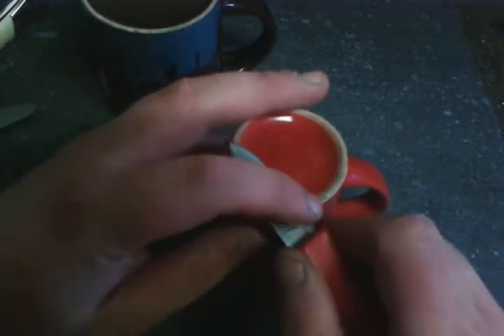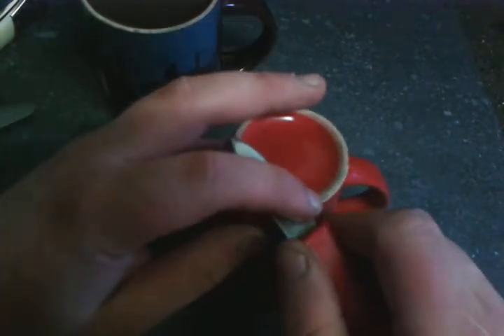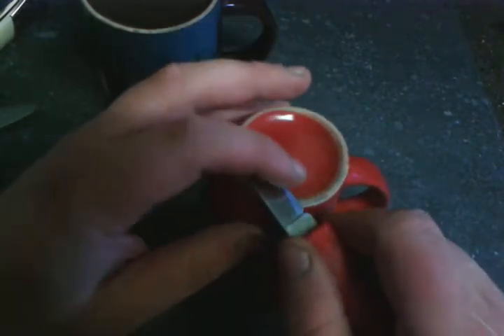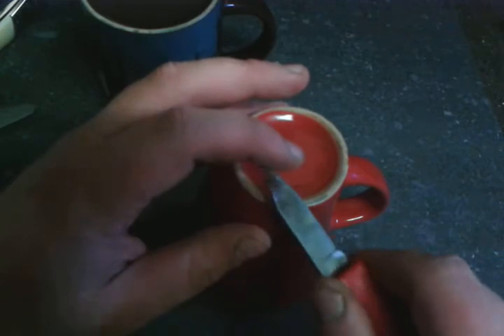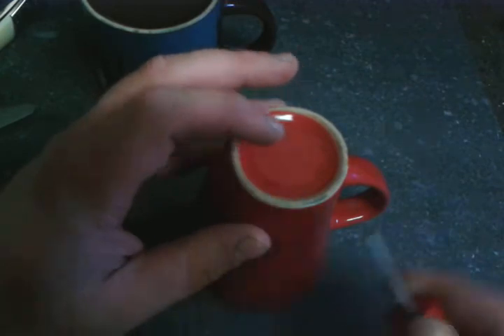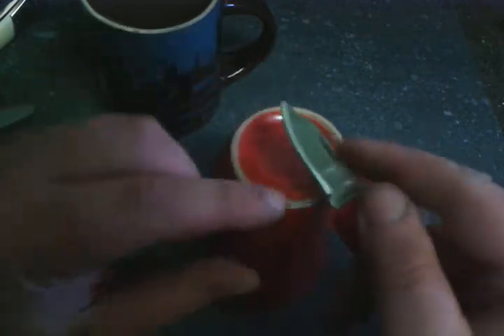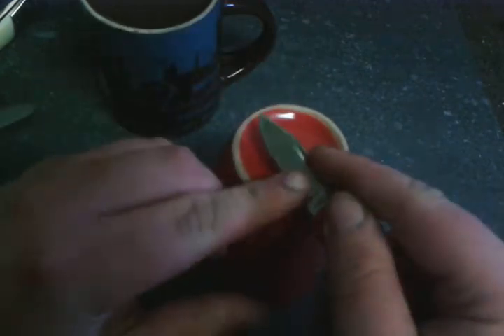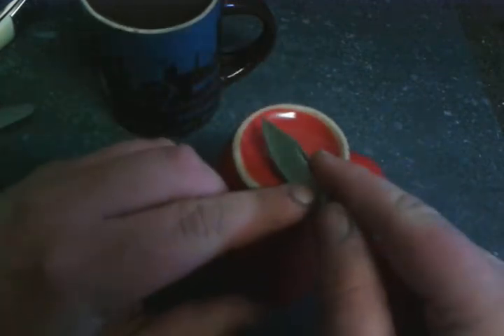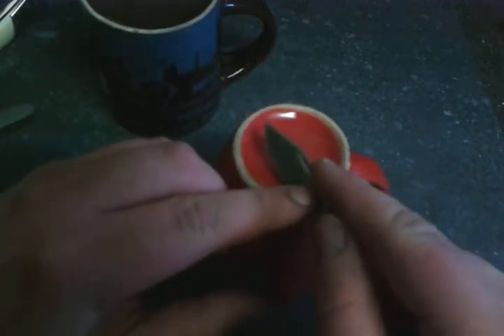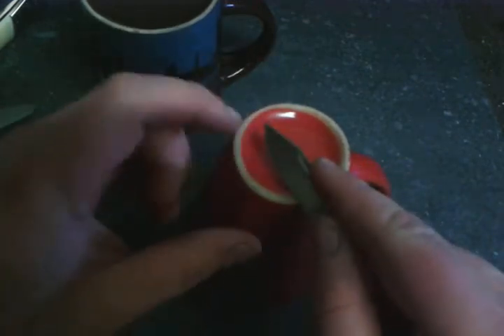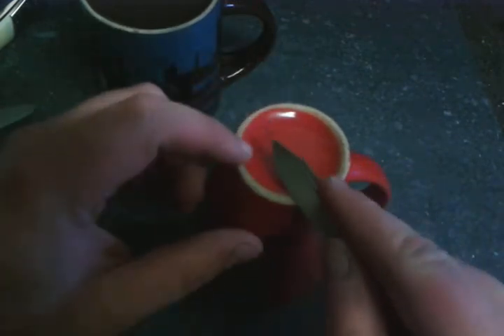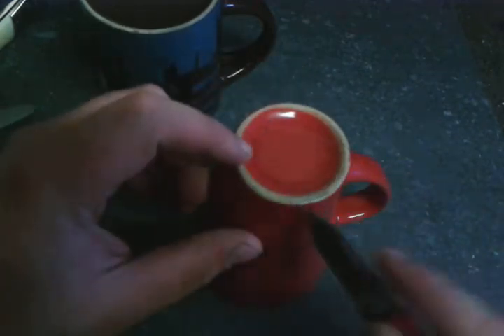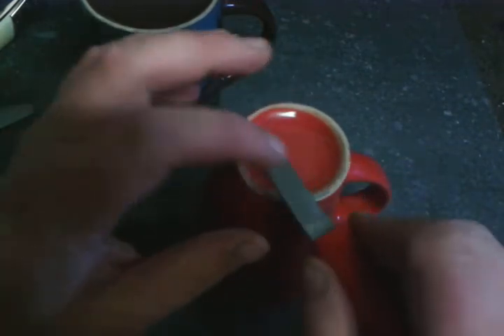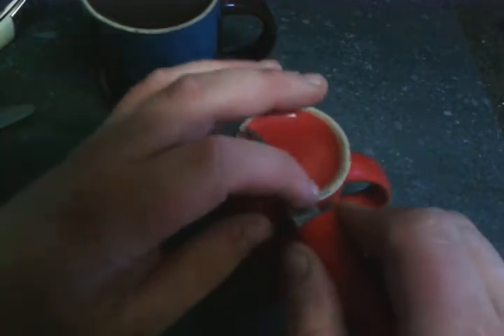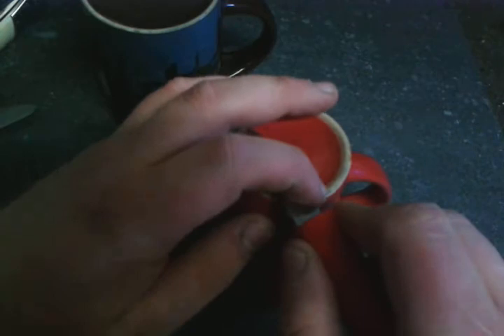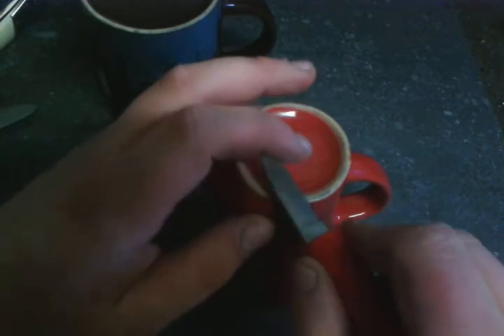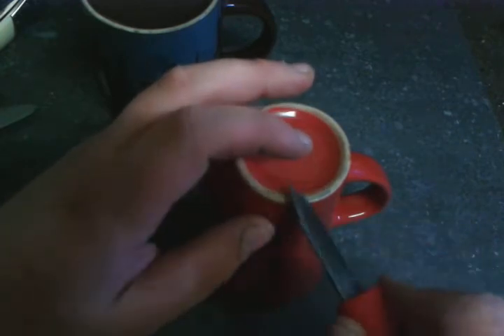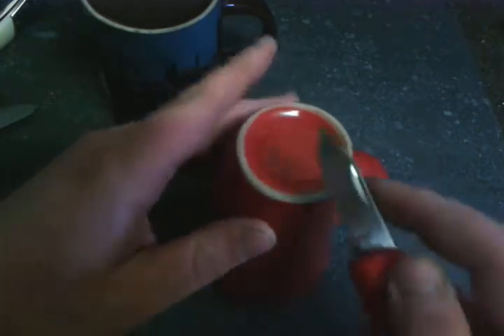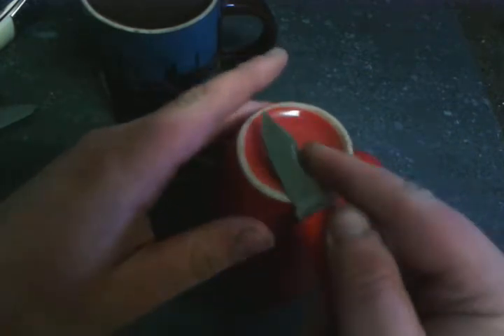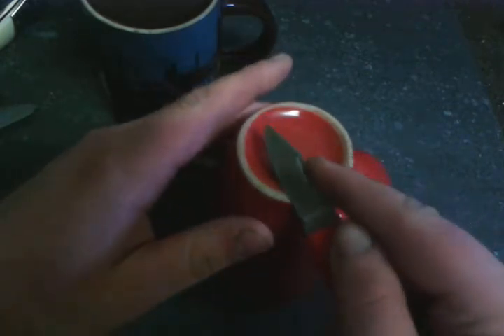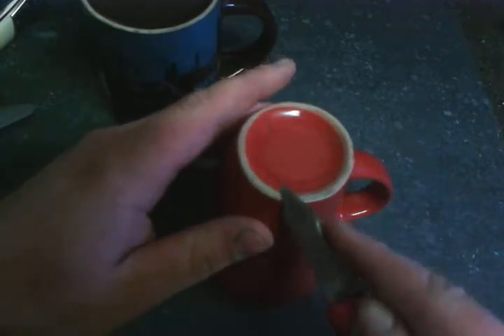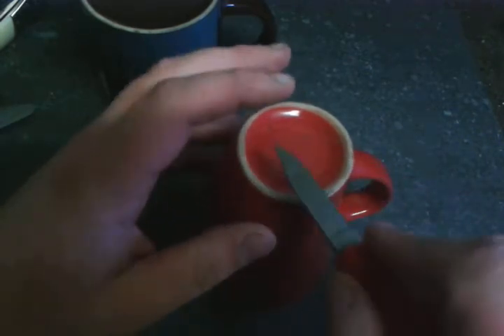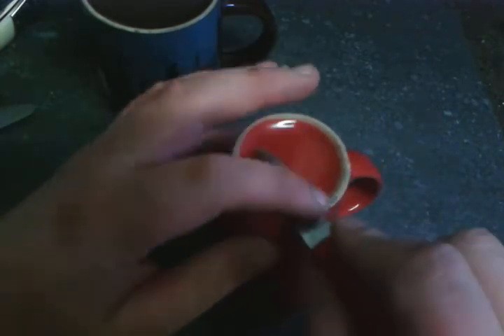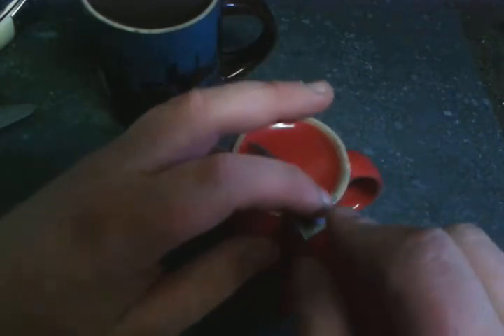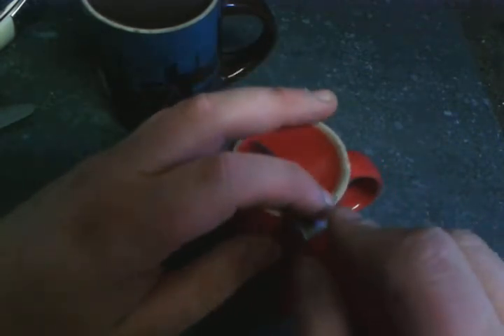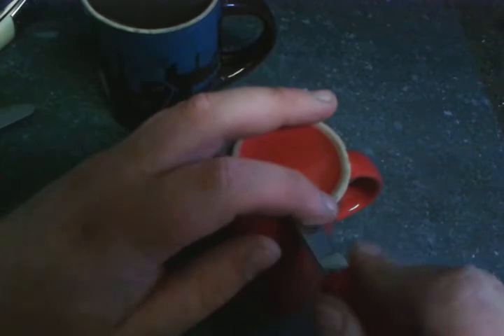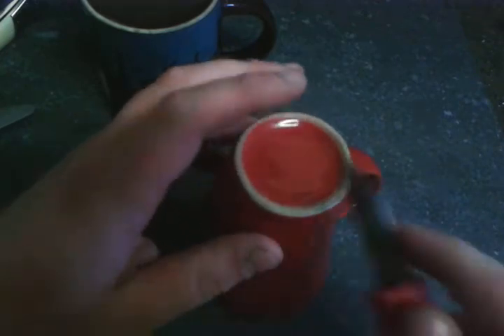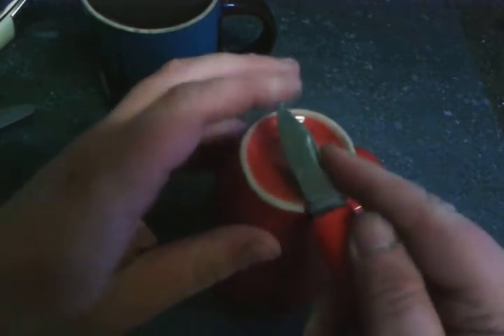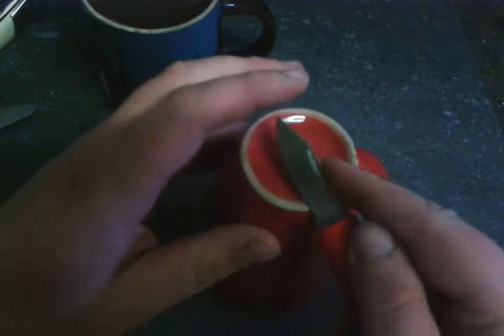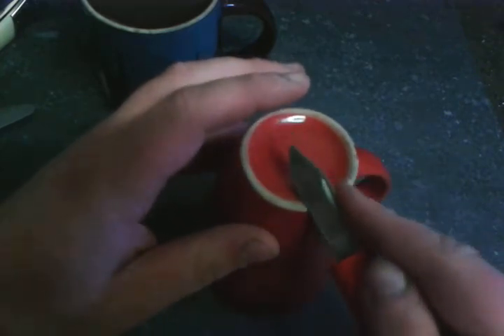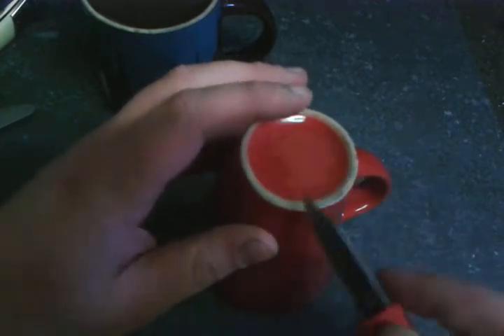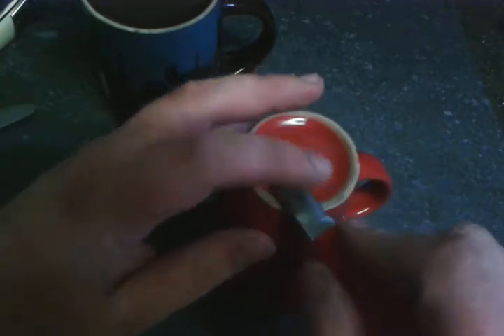I've practiced on quite a few knives before doing this video. You put your finger here to make sure the edge is flush, and then like that. The knife steel is what I have the most problems with, because if you're doing it wrong on the knife steel, you're actually dulling the edge.